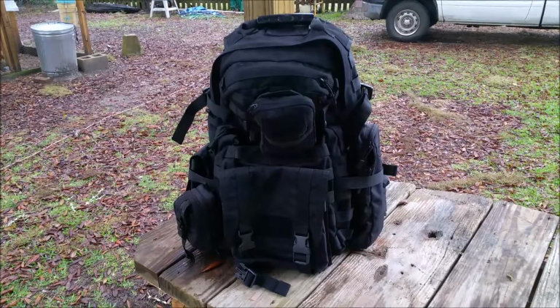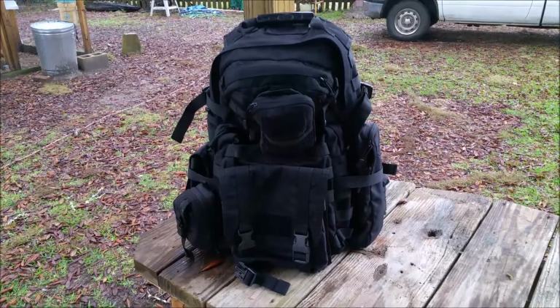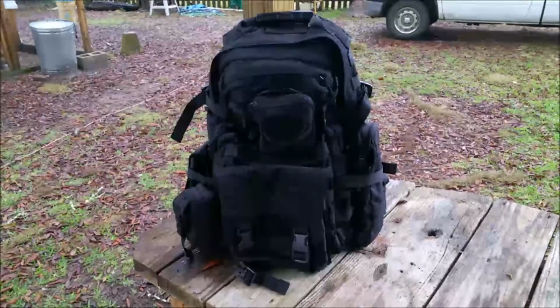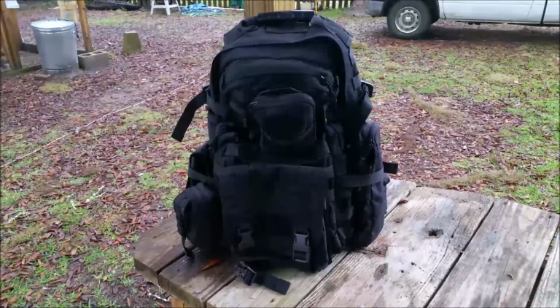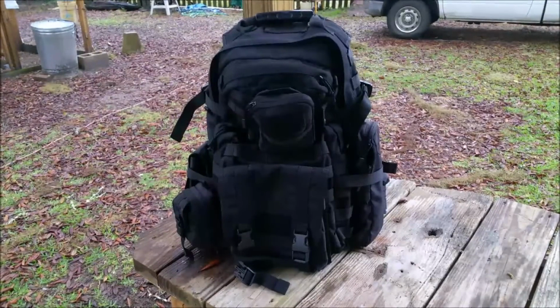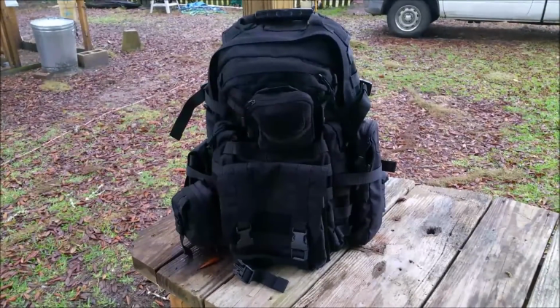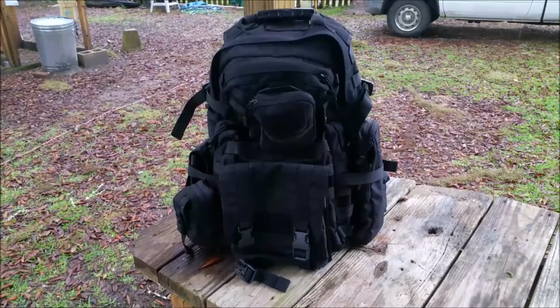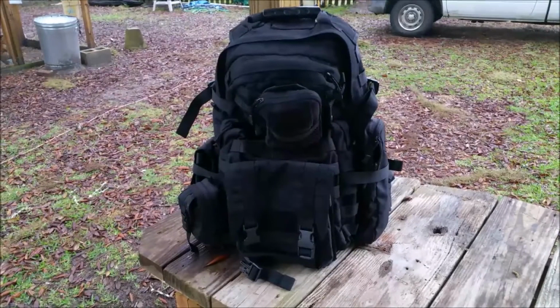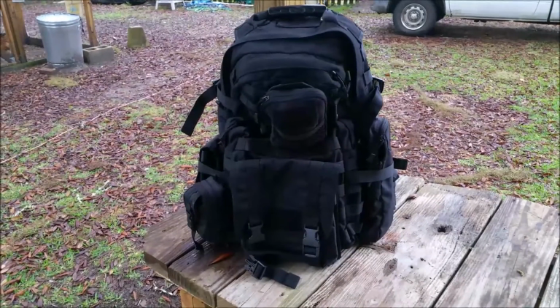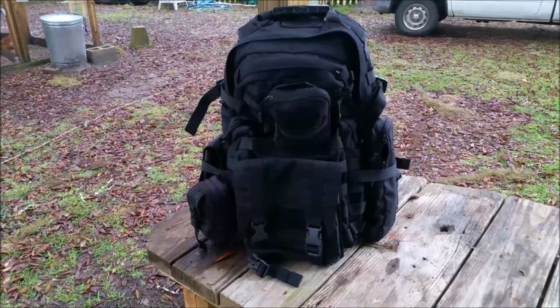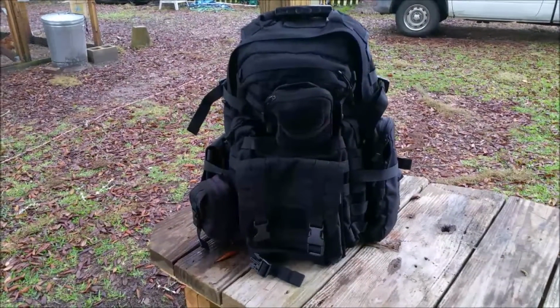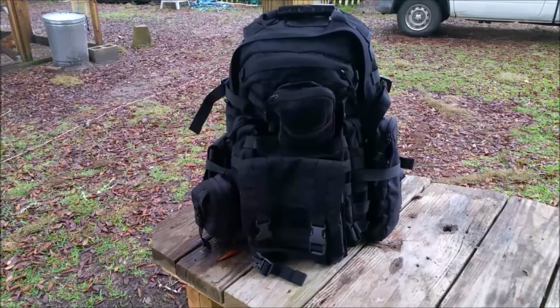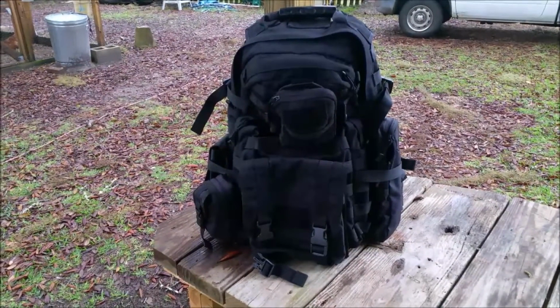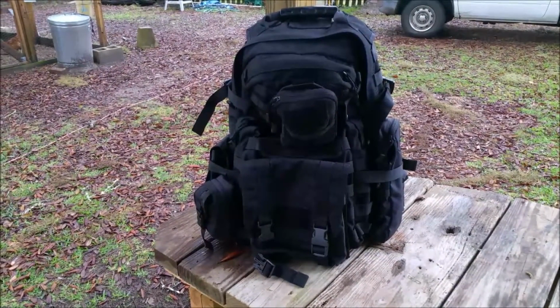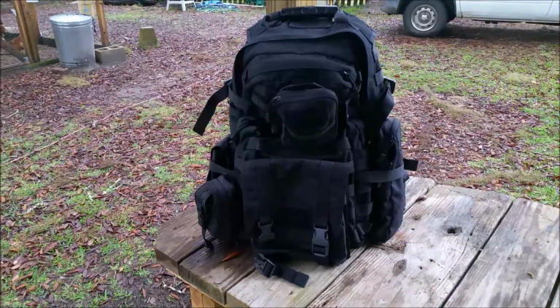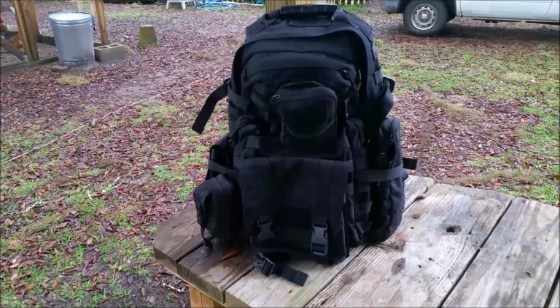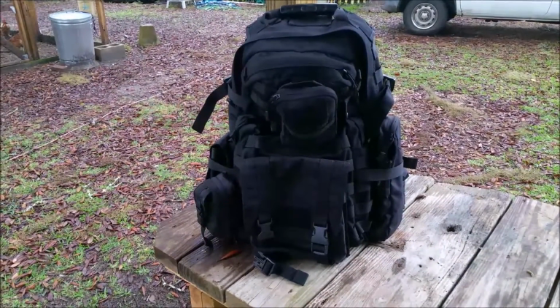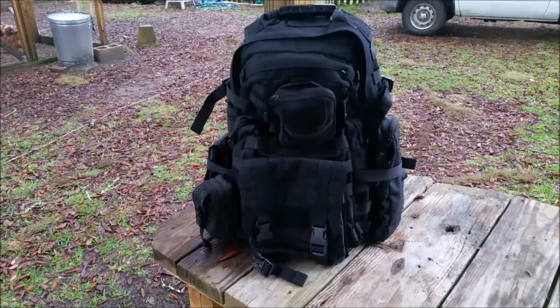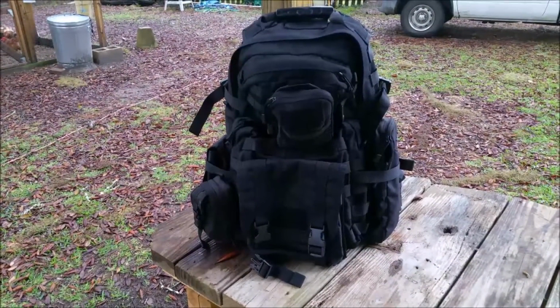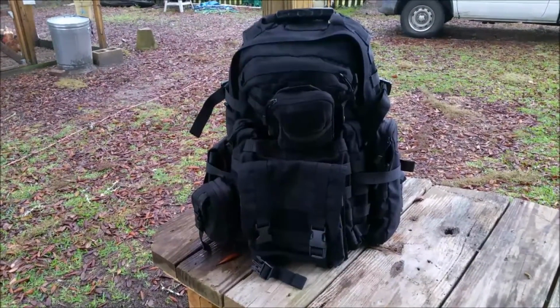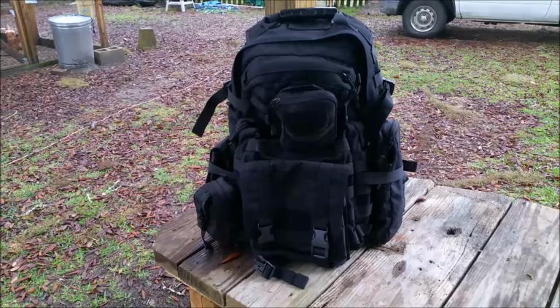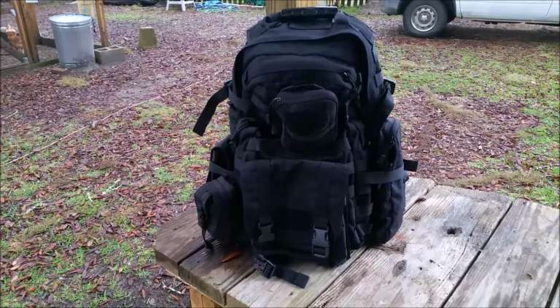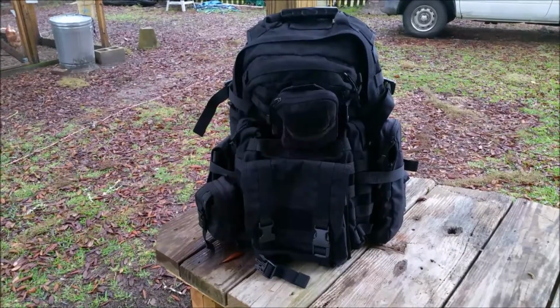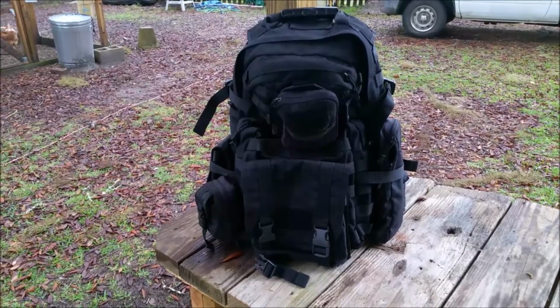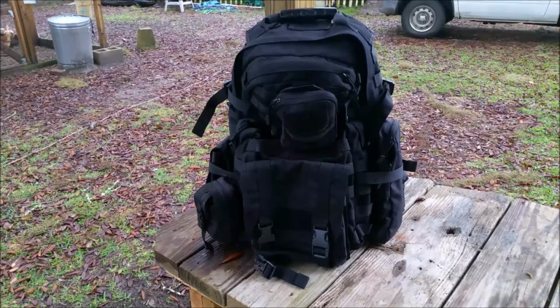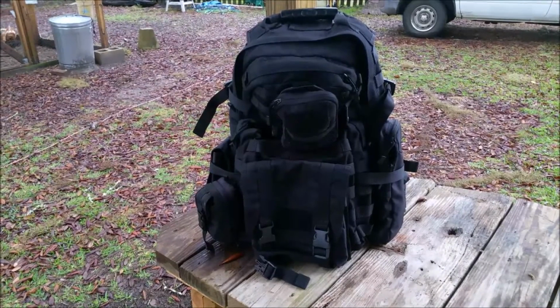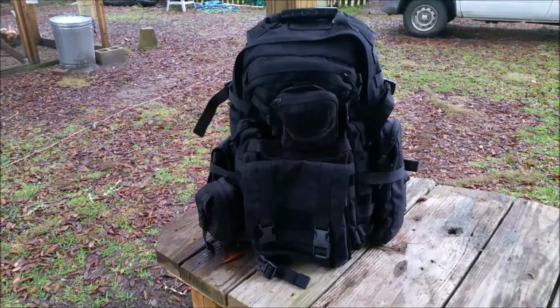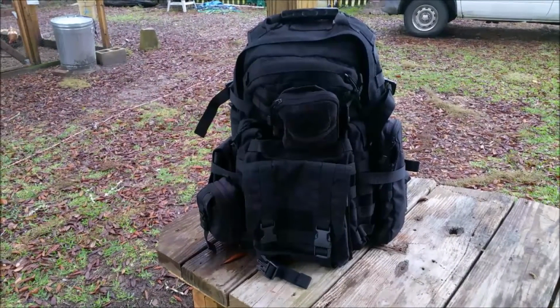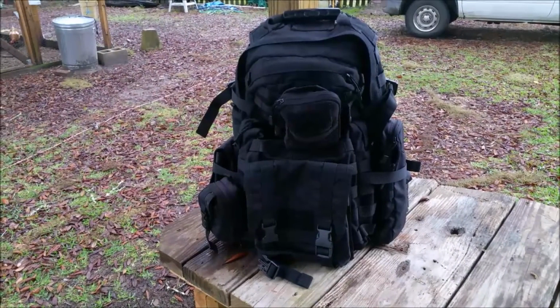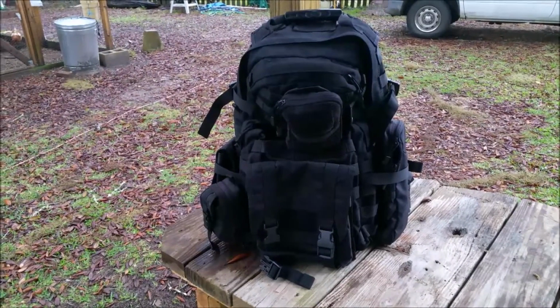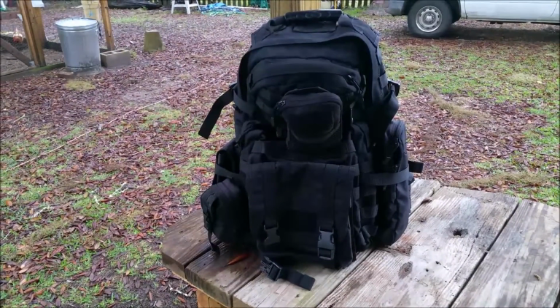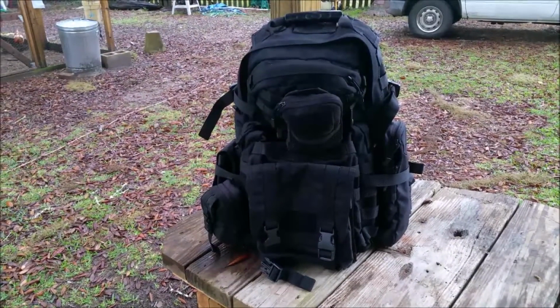This is a quick video to show you the bag I've picked as my get-home bag during this temporary duty I'm going to be on up north of here.